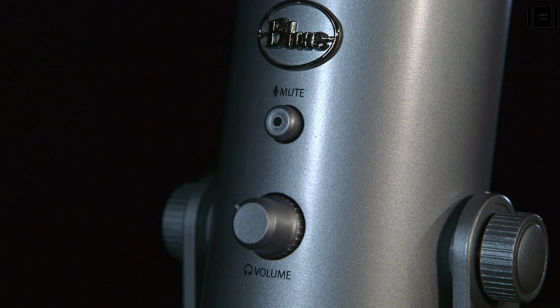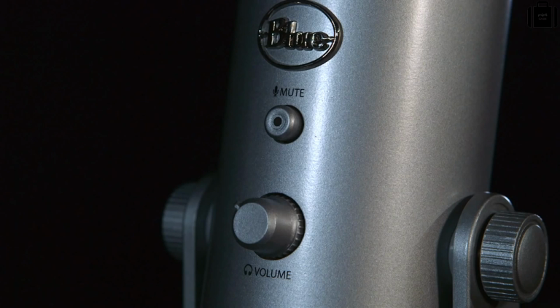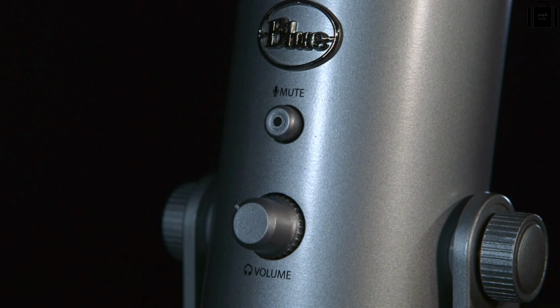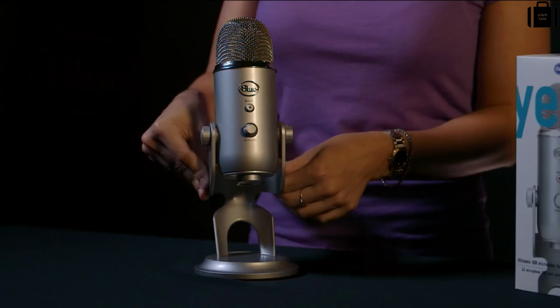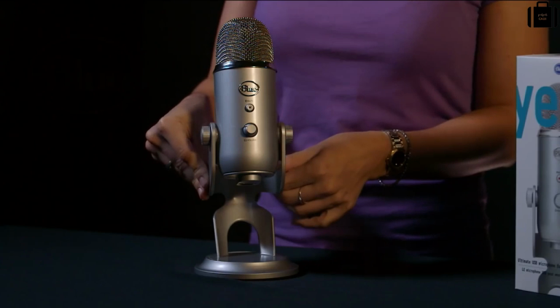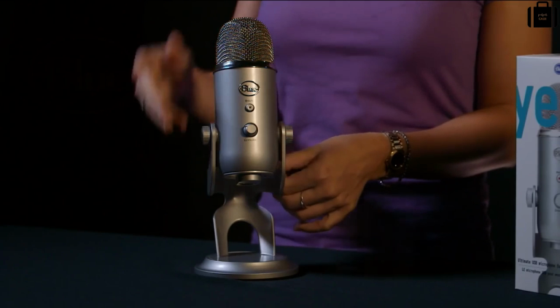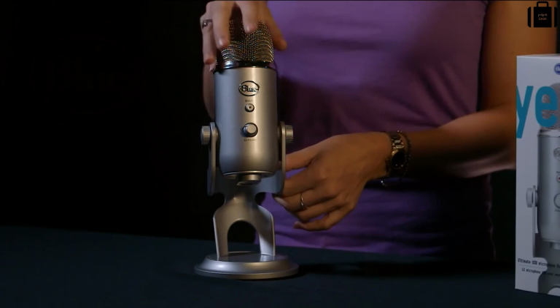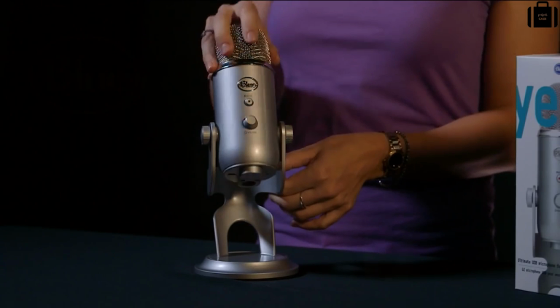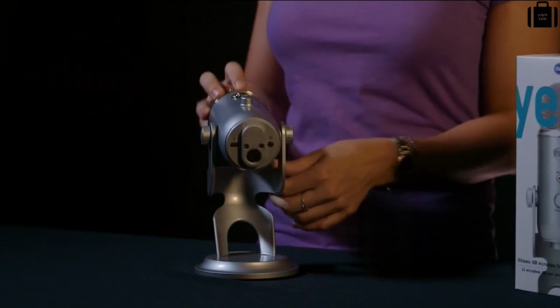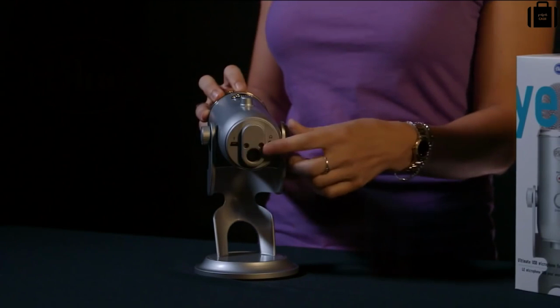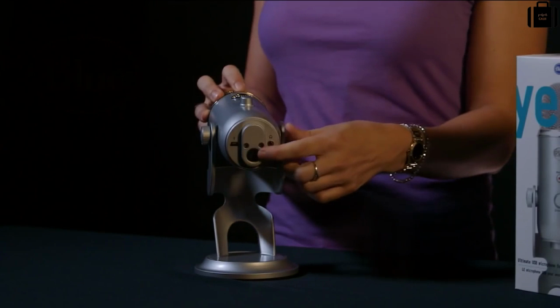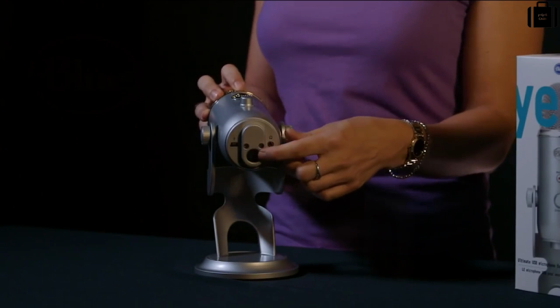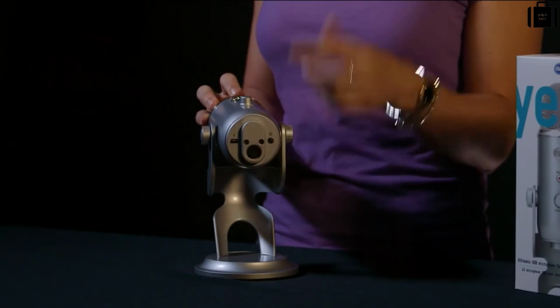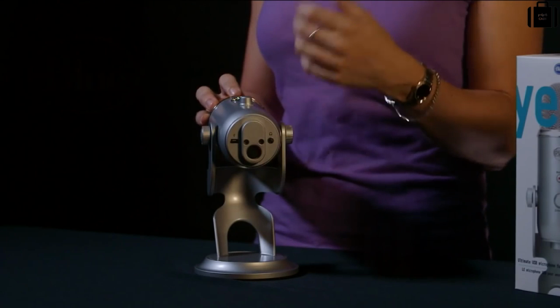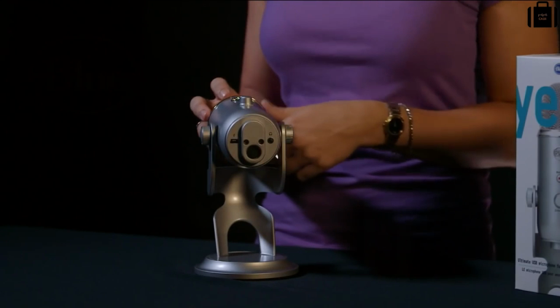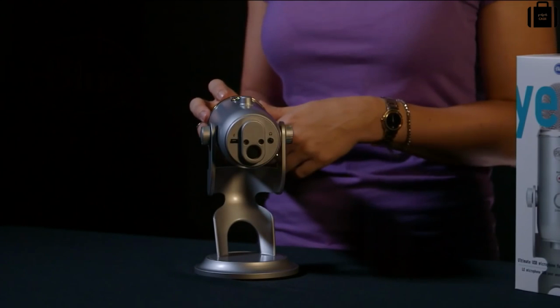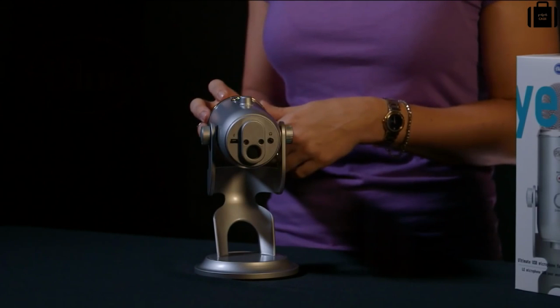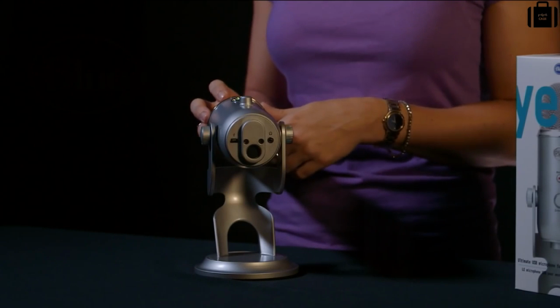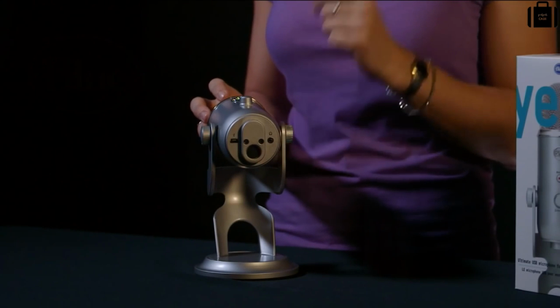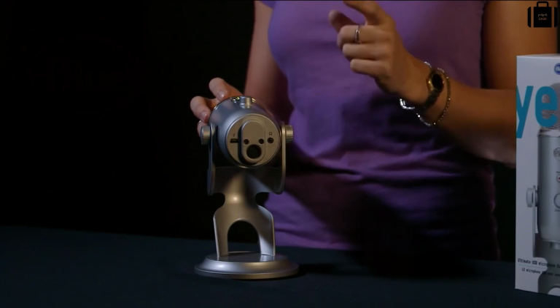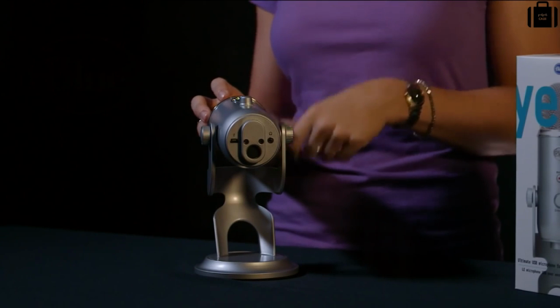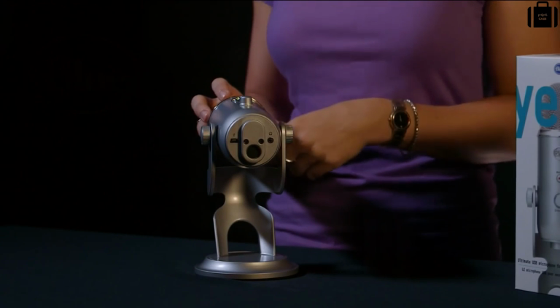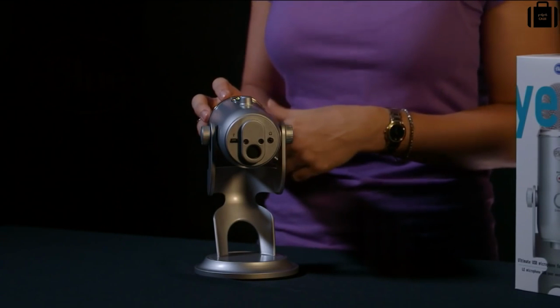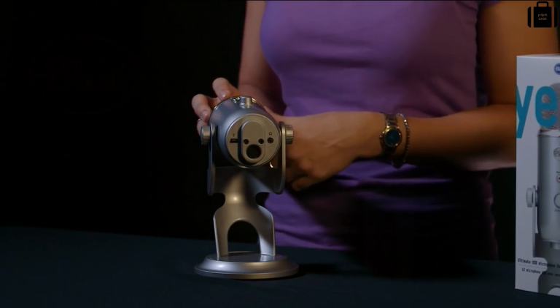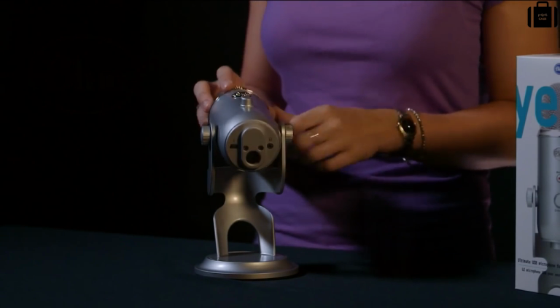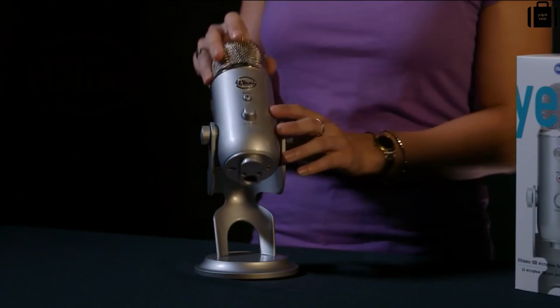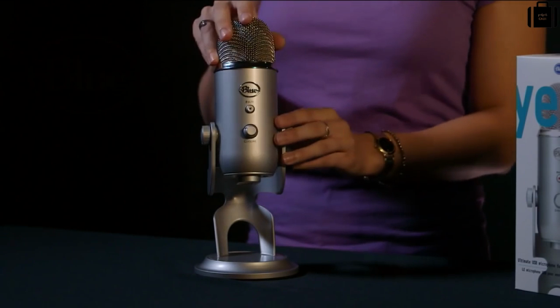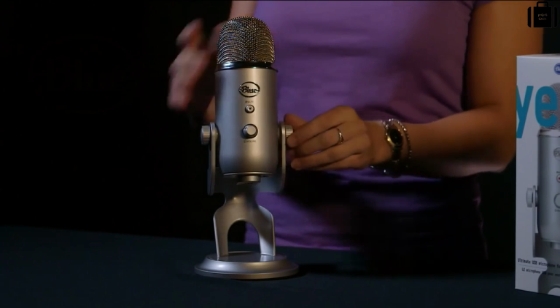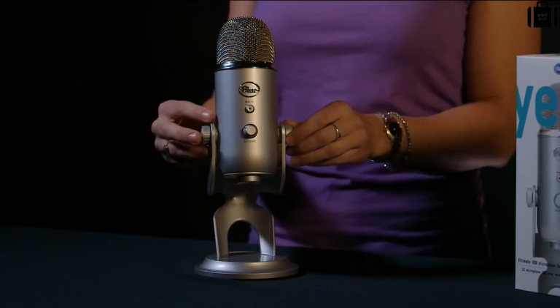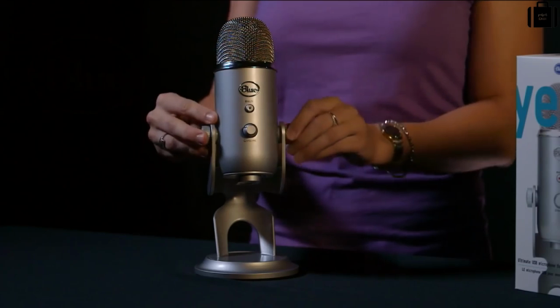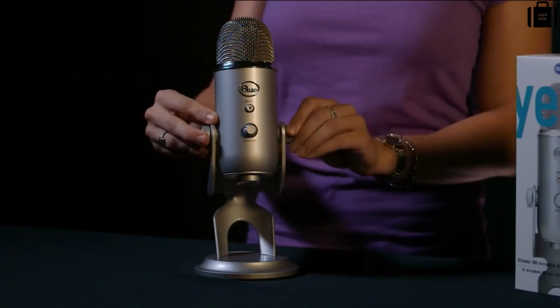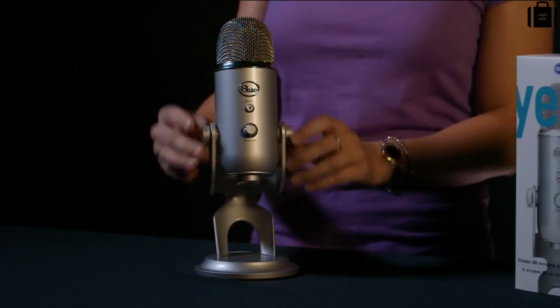Yeti comes with a desktop stand, but also has a standard thread for connecting to a traditional mic stand or the Radius, which is Yeti's custom shock mount, sold separately.